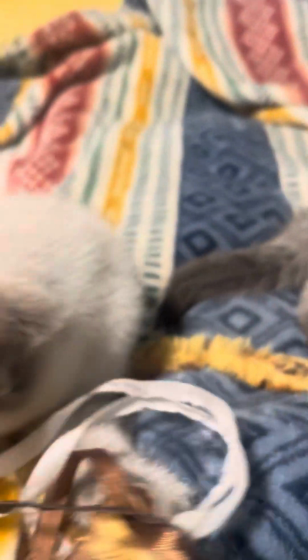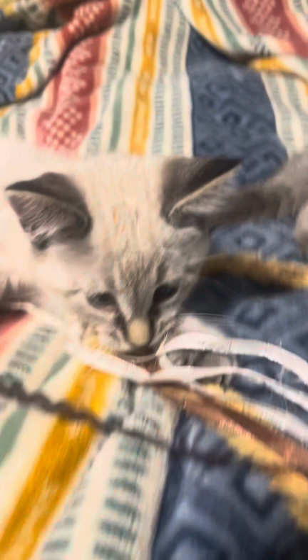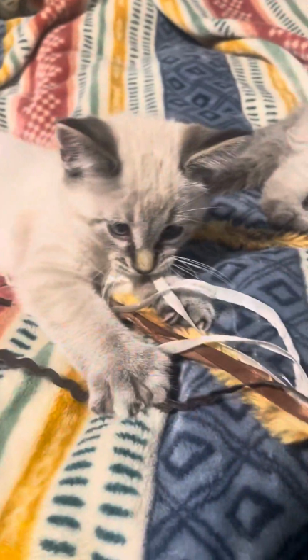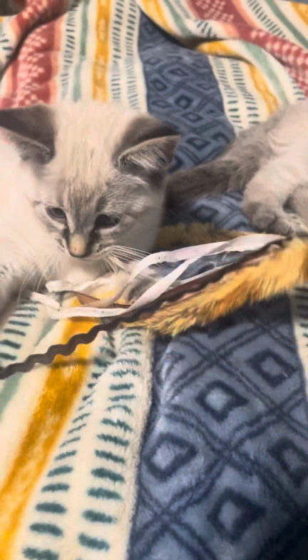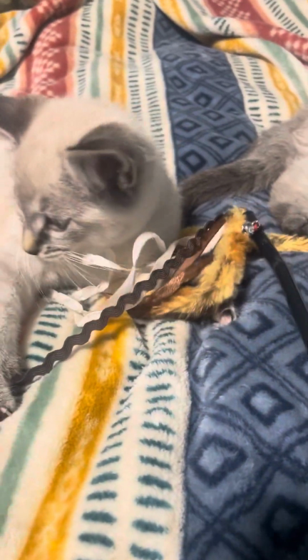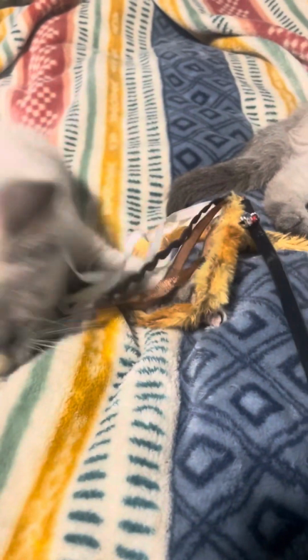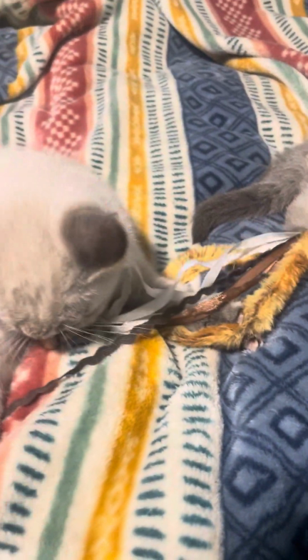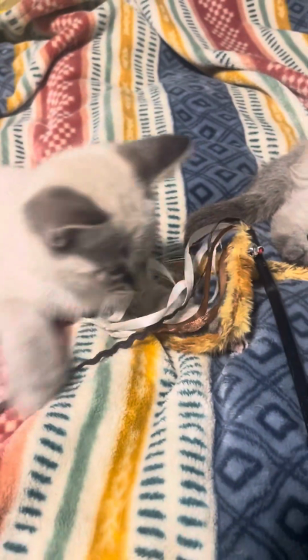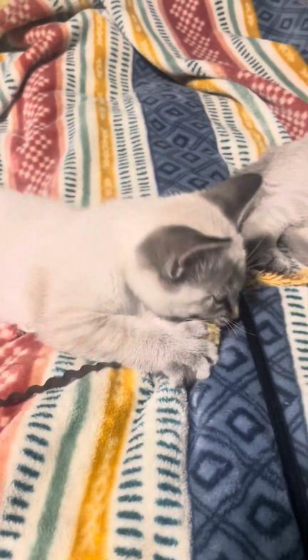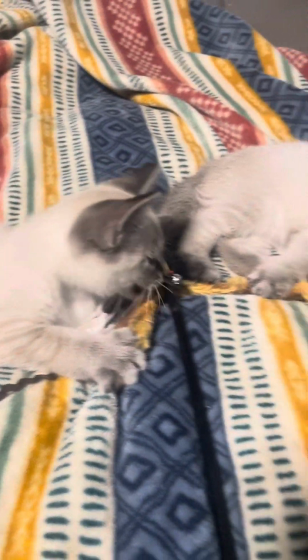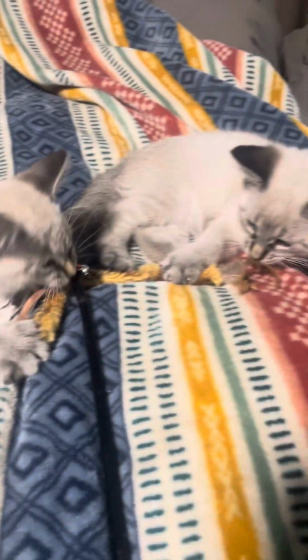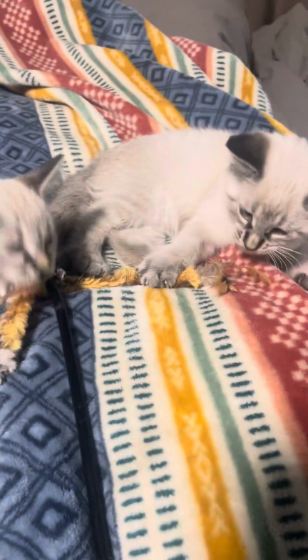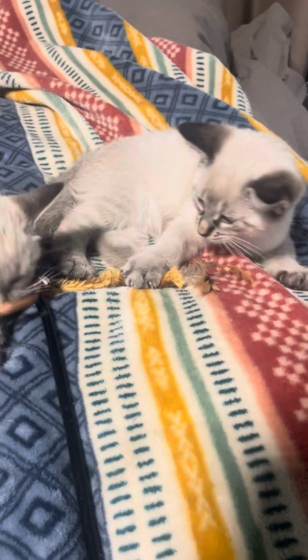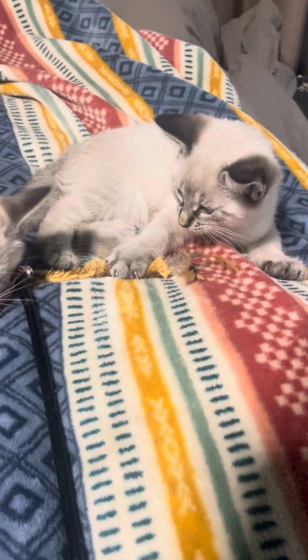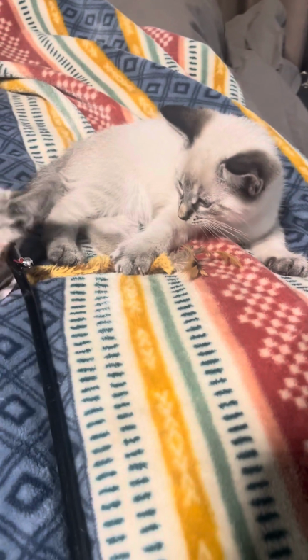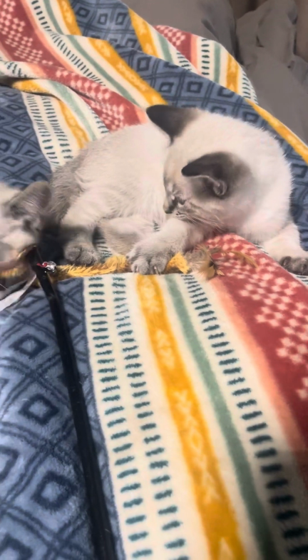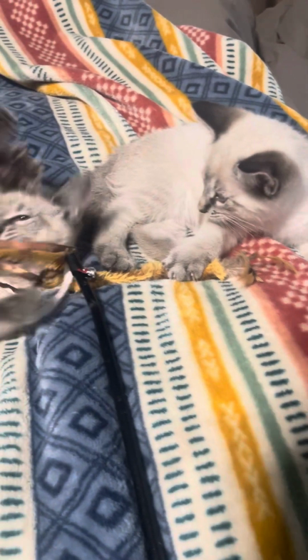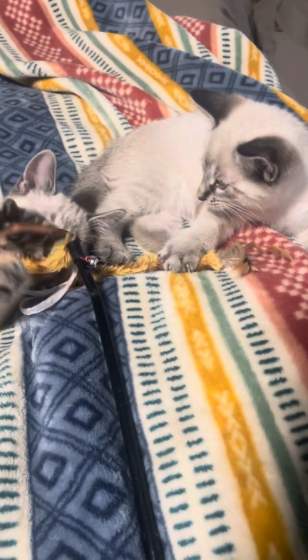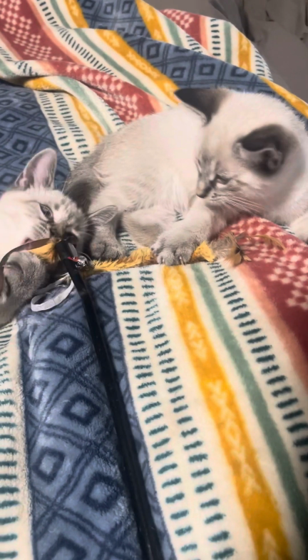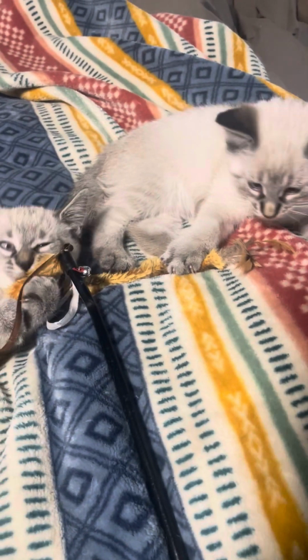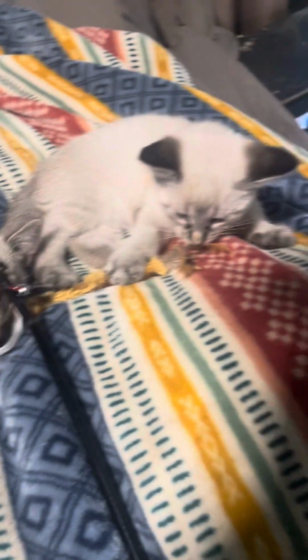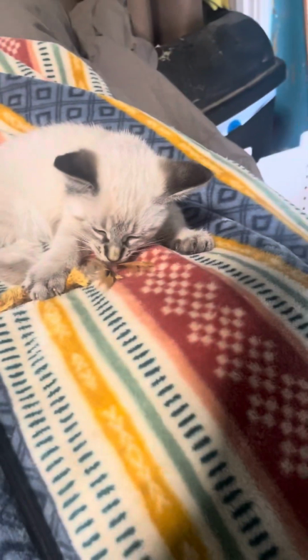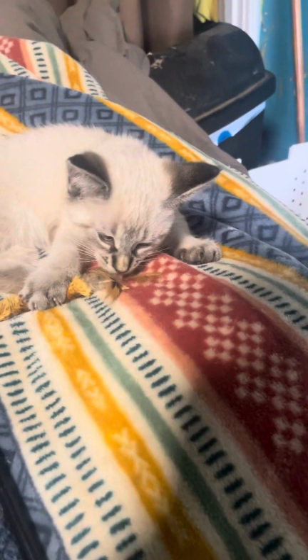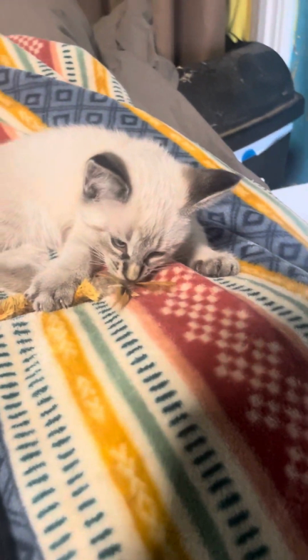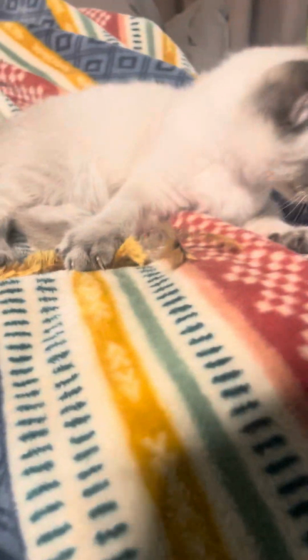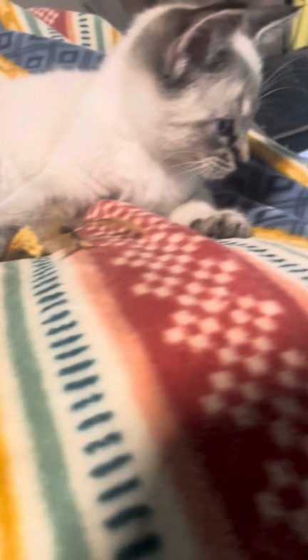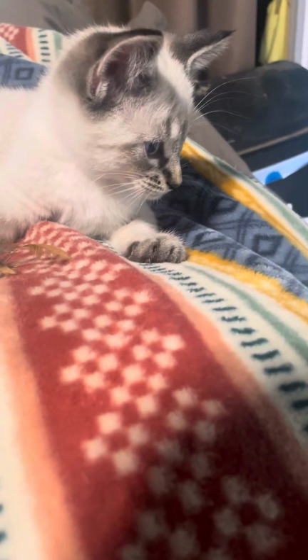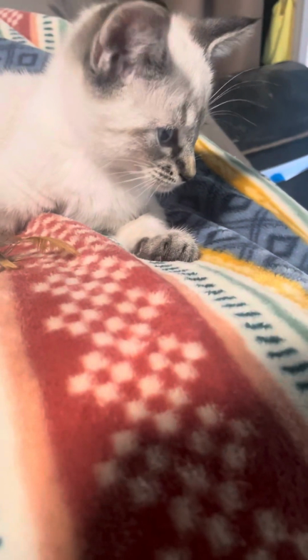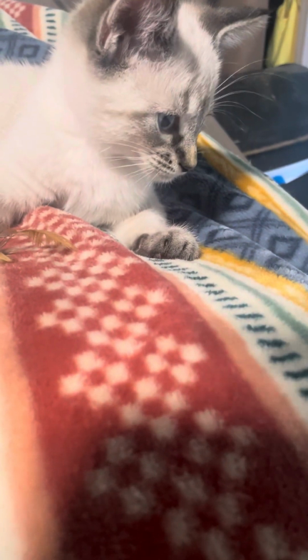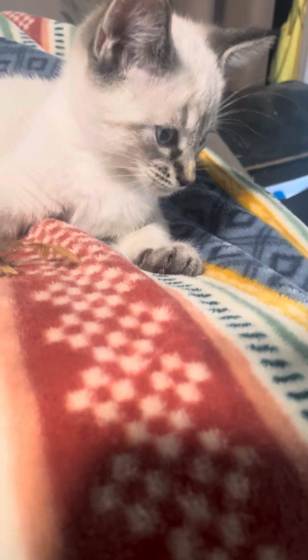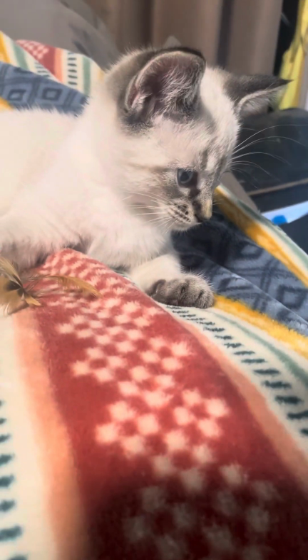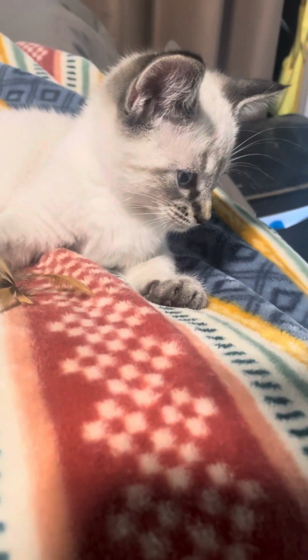They already cost us over $900 for this entire litter. That's just medical stuff. And if we don't count the food or time raising them and helping them be good house pets...